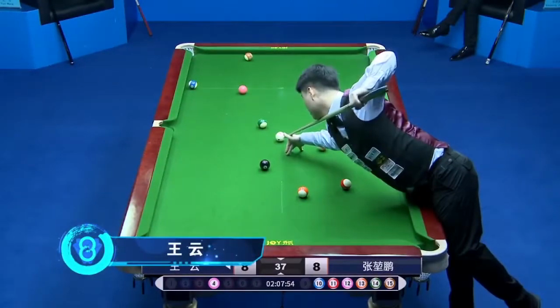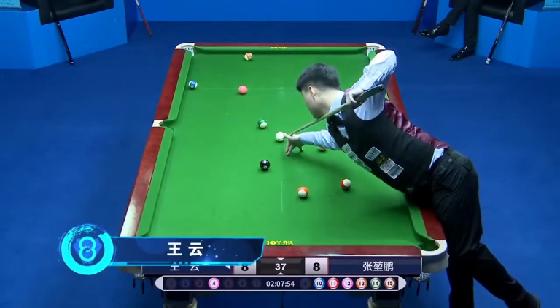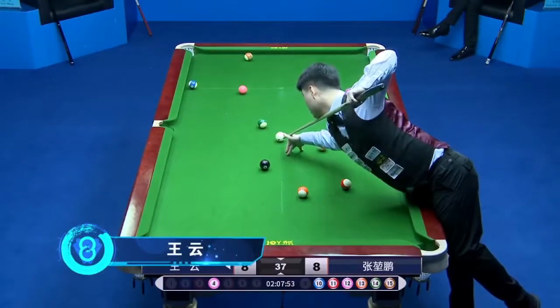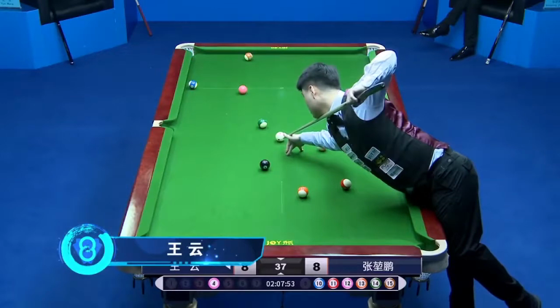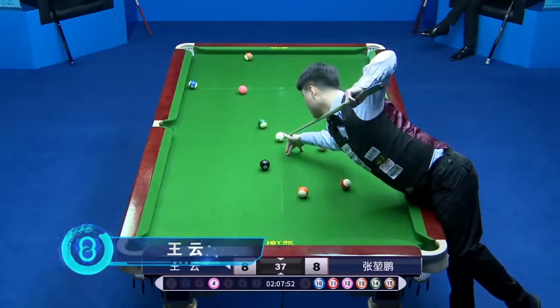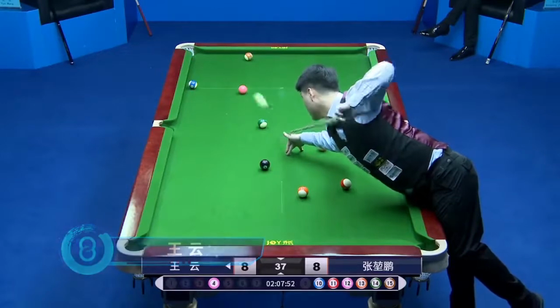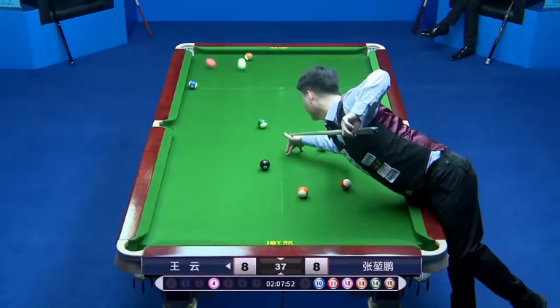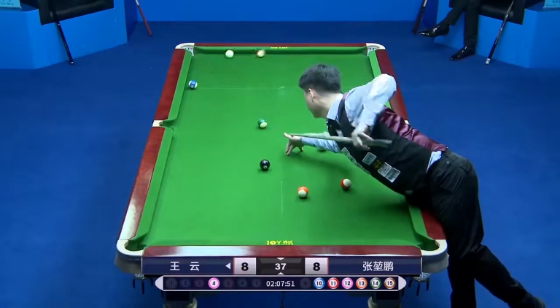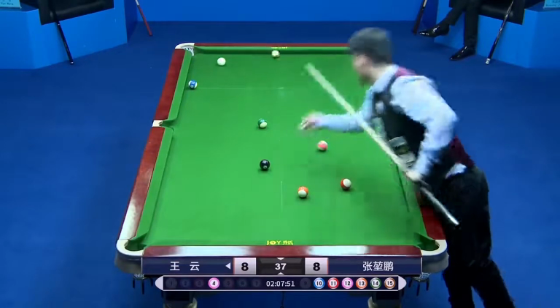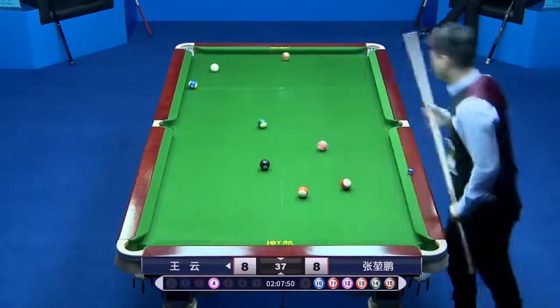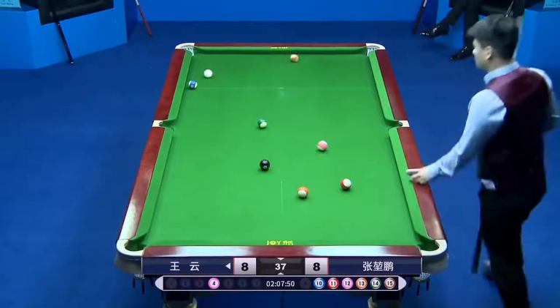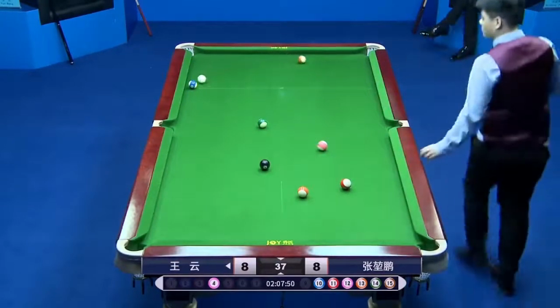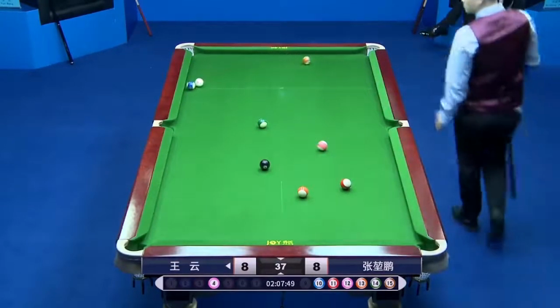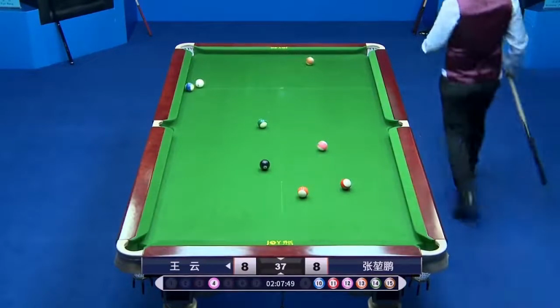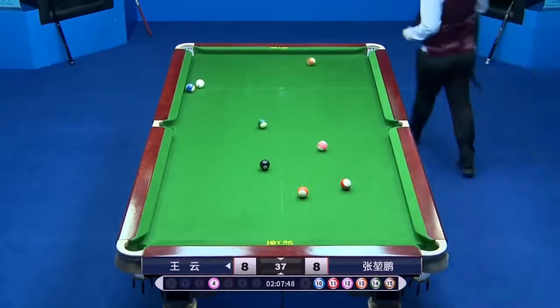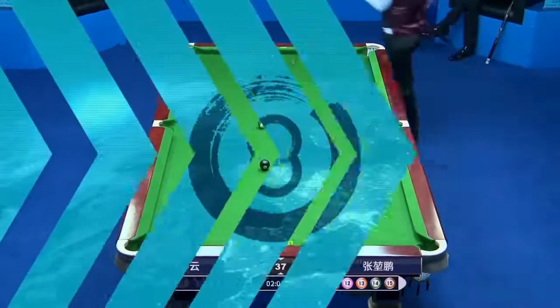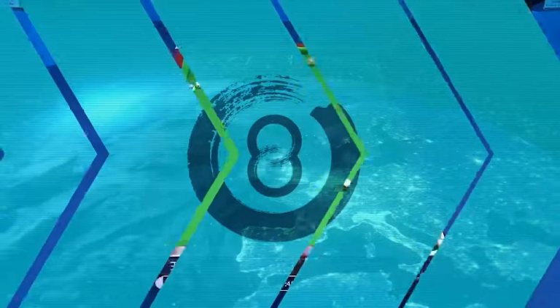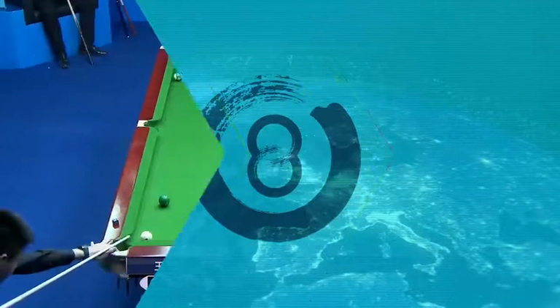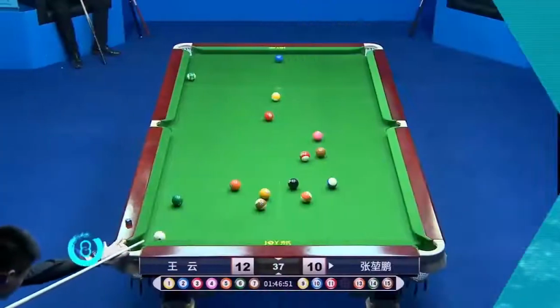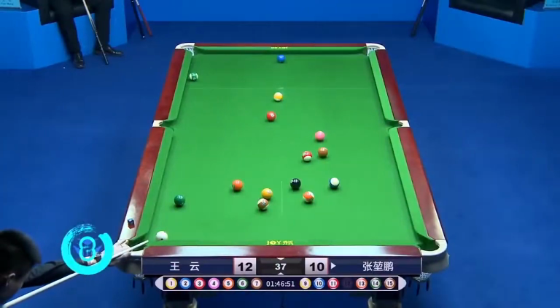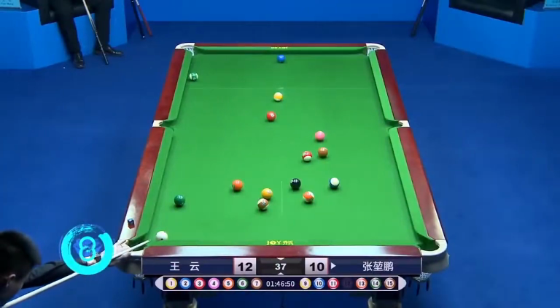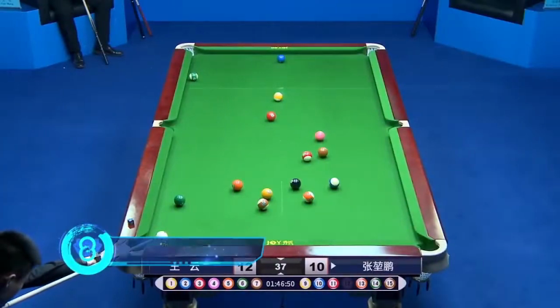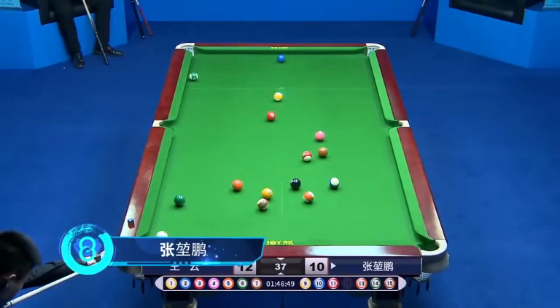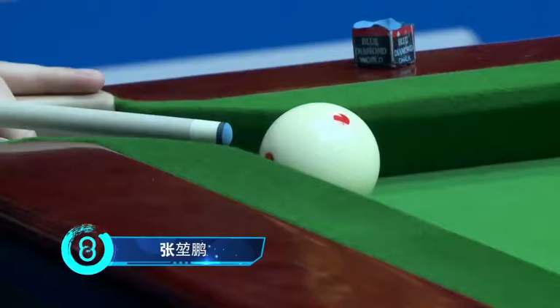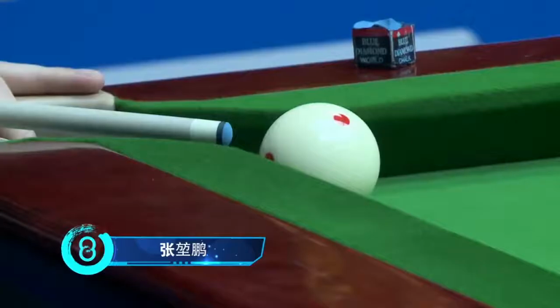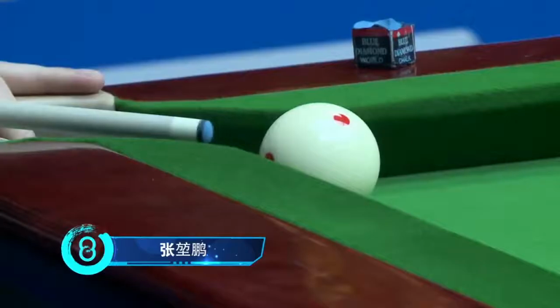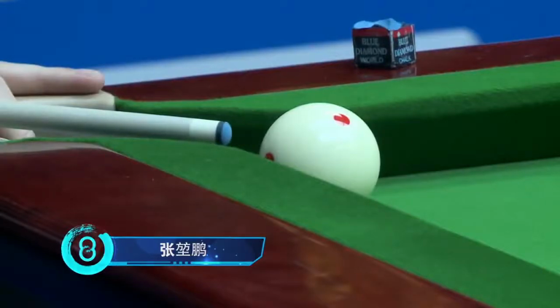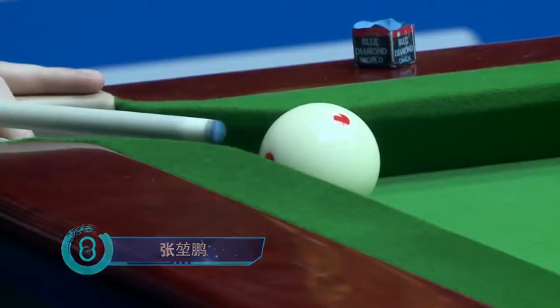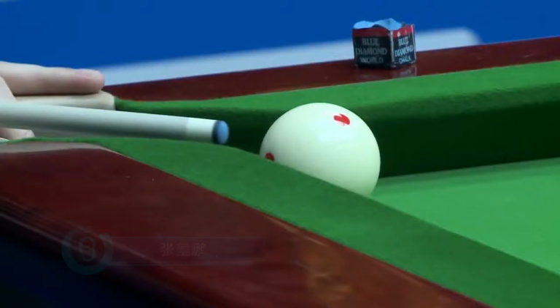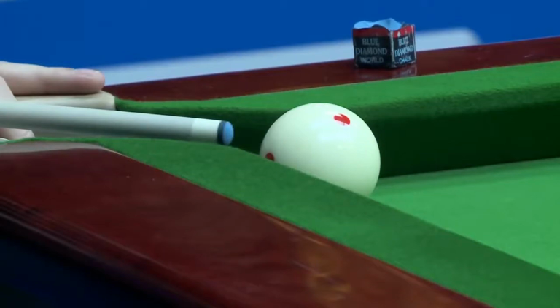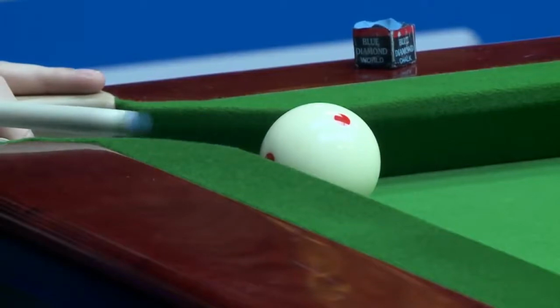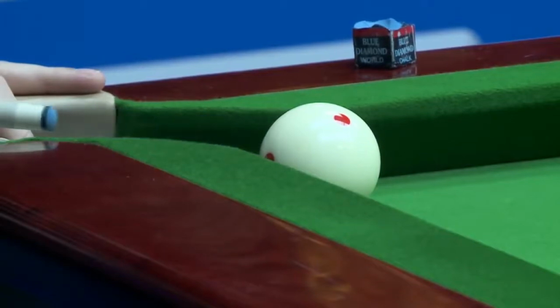Let's now take a look at the Wonder Kid, using his plank cue as the jump cue. What a shot! And now it is Kun Peng's show time.